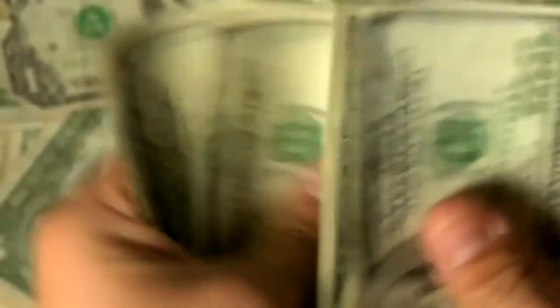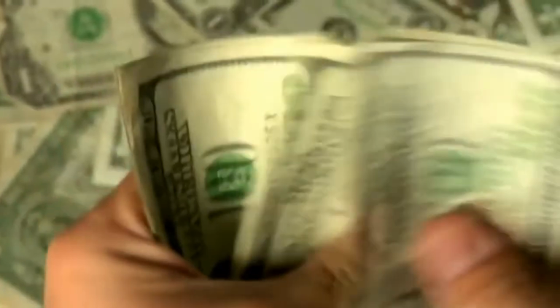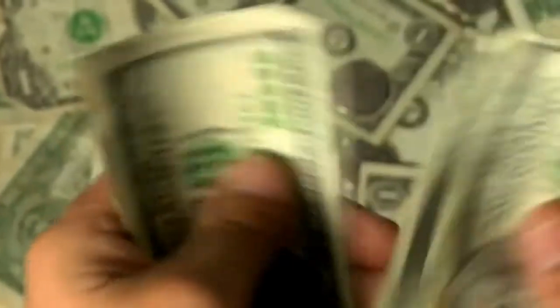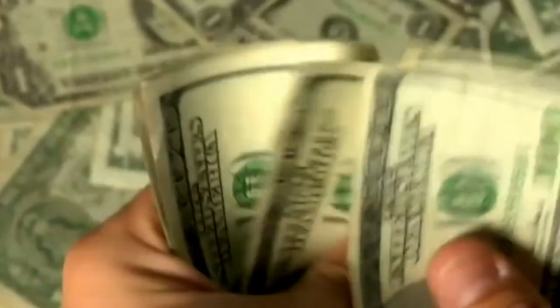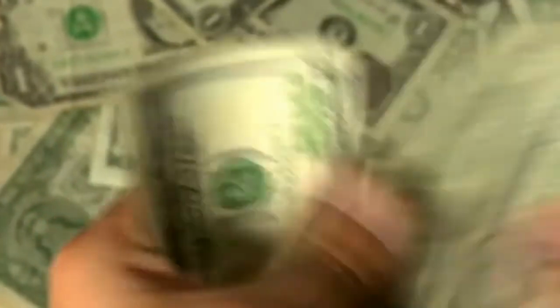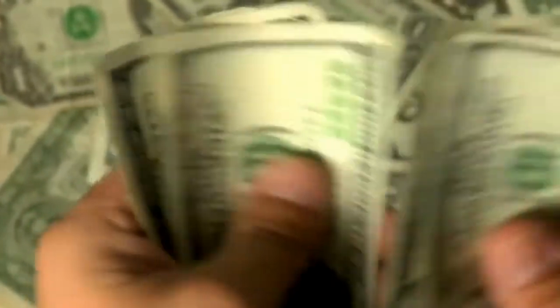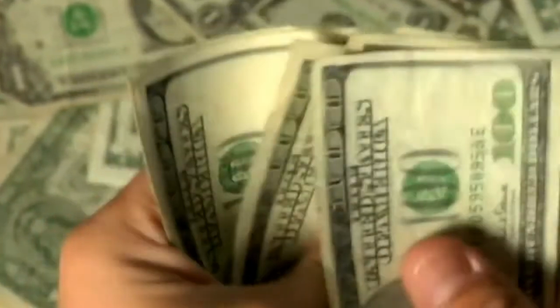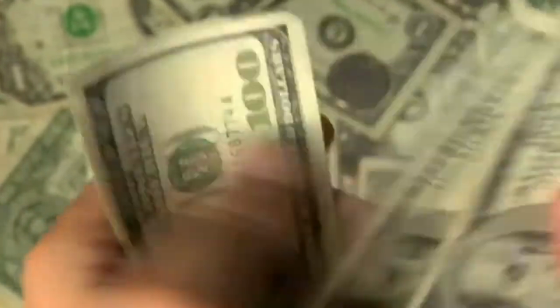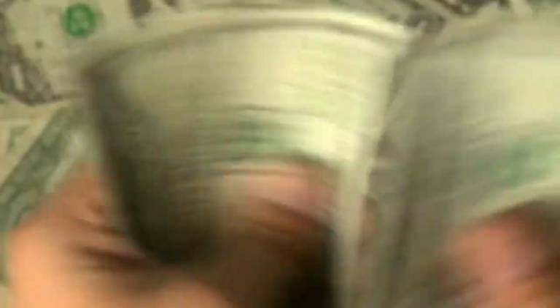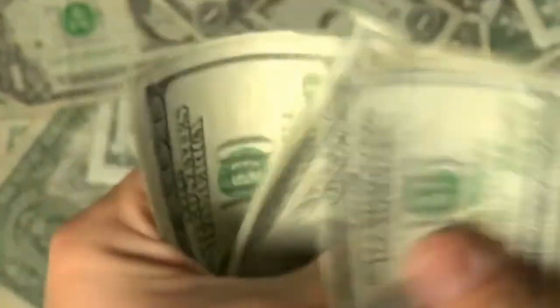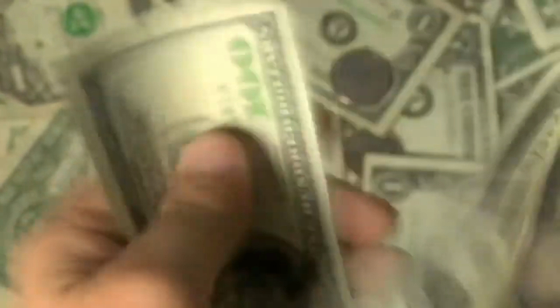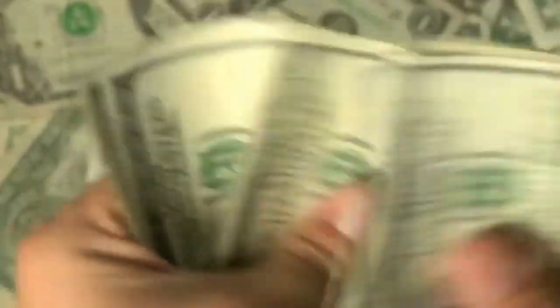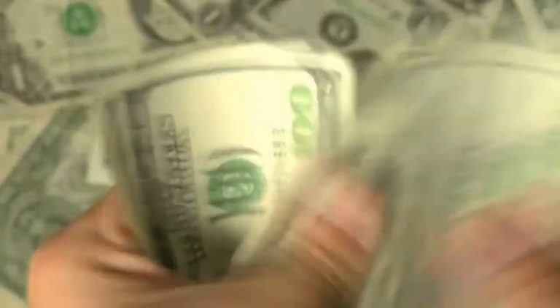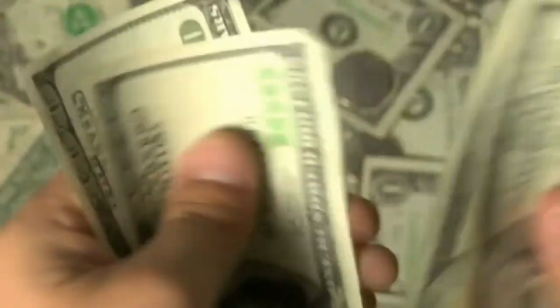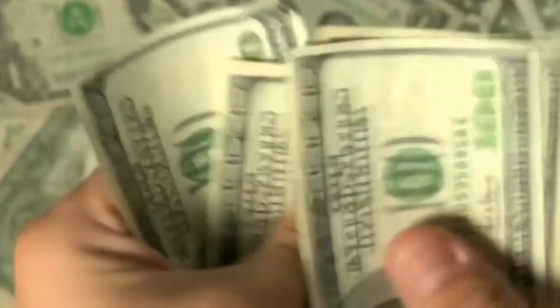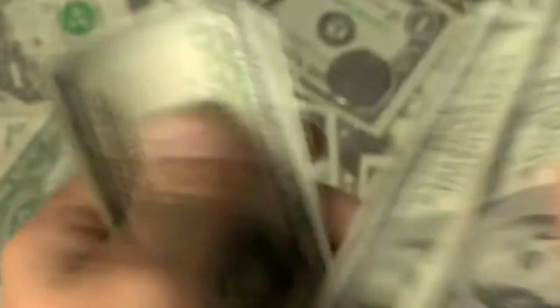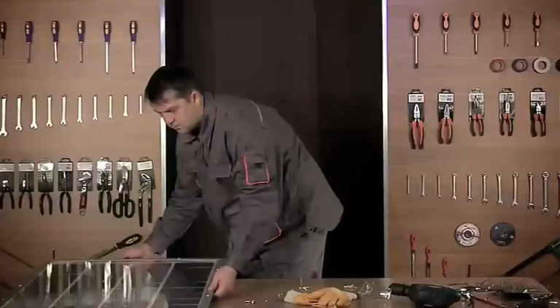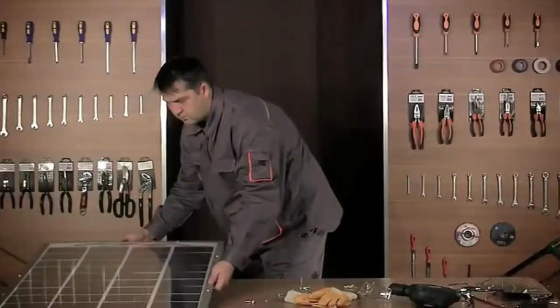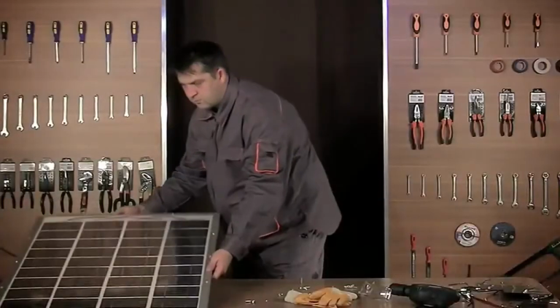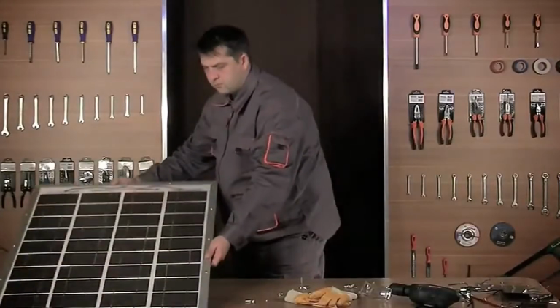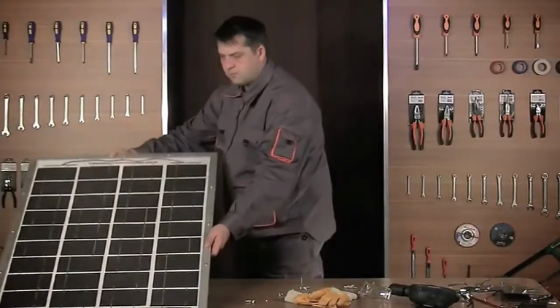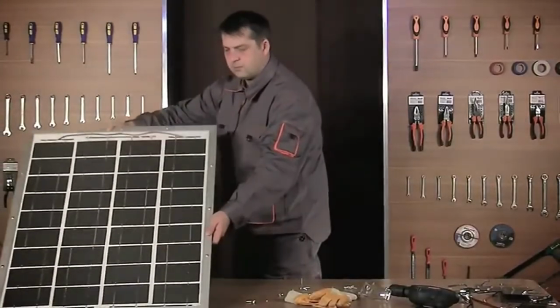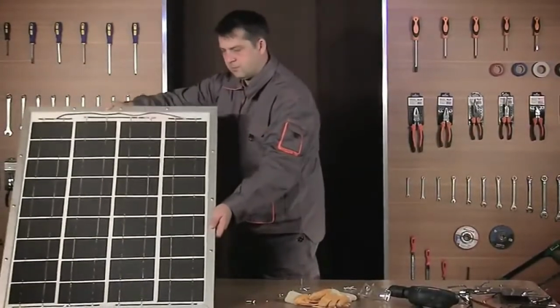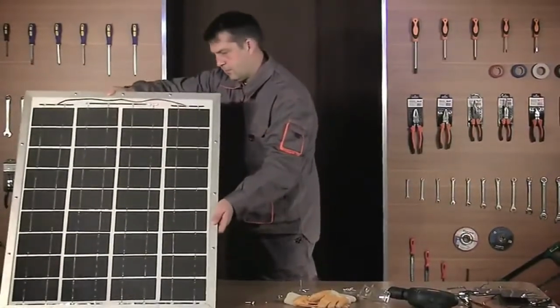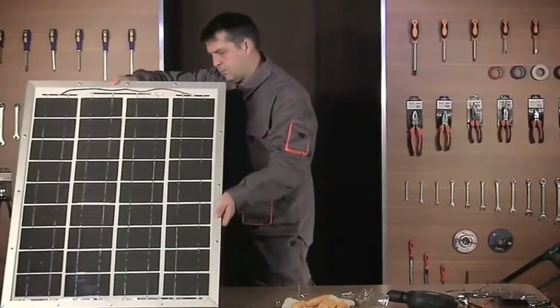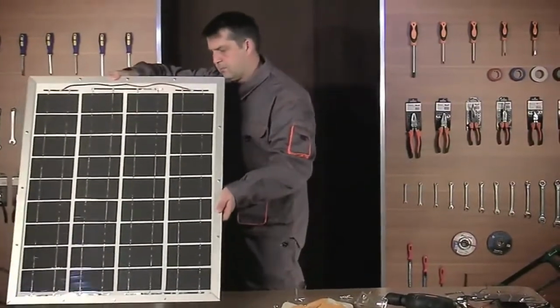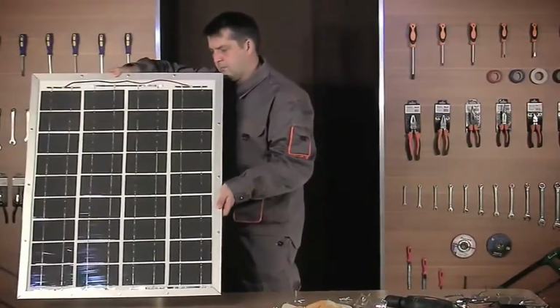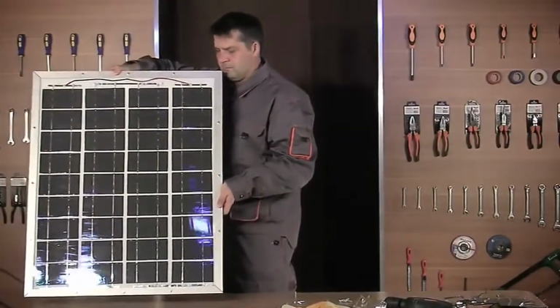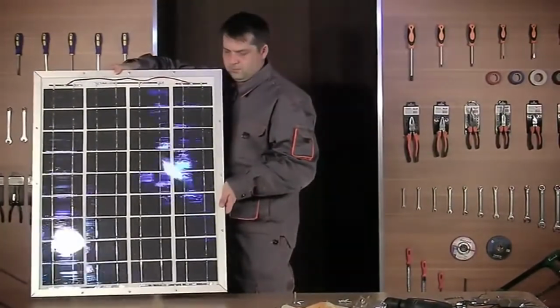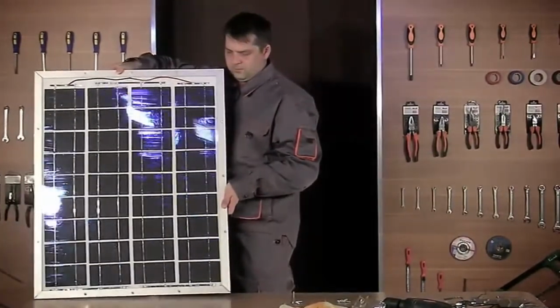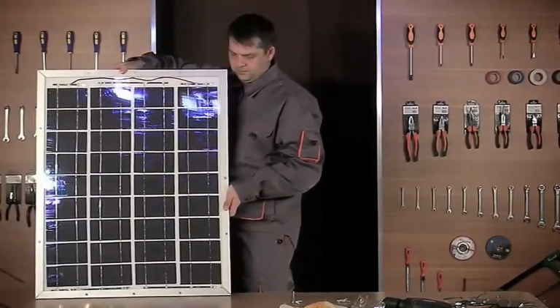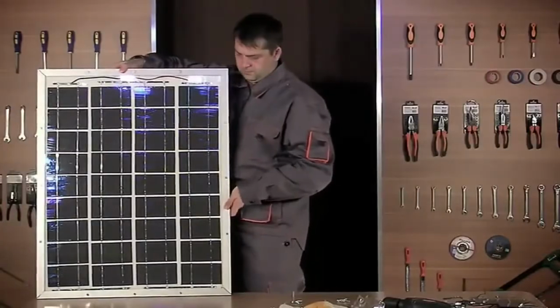A basic solar installation from a retailer can cost you well over $20,000. But with proper knowledge, you can build your own quality solar panel, like this one, for under $200.